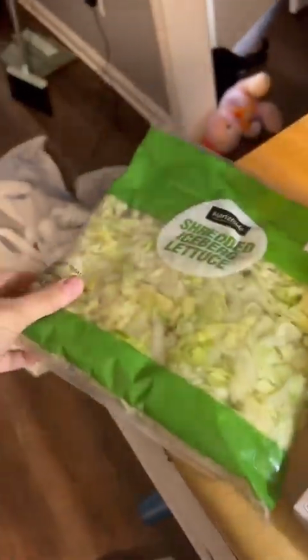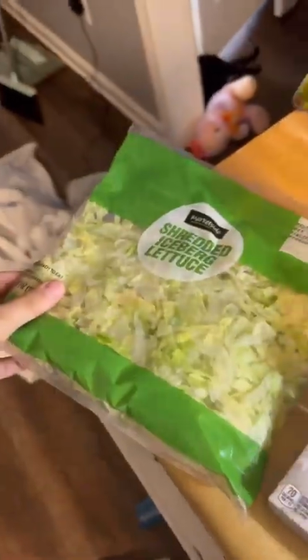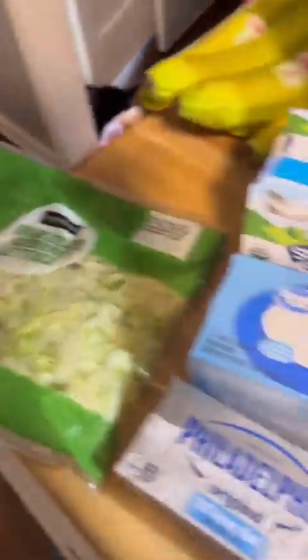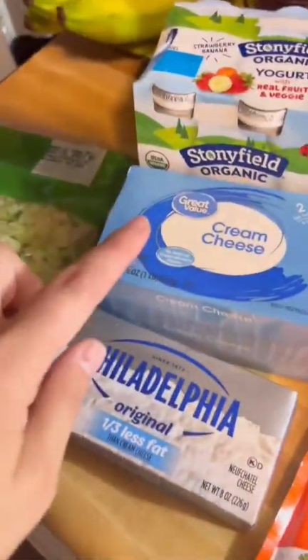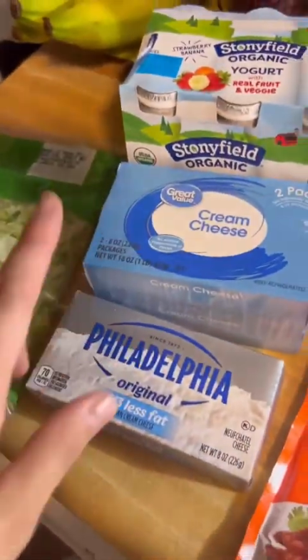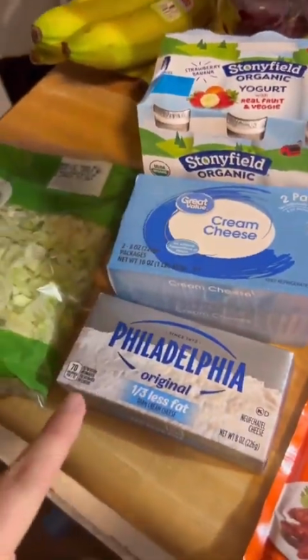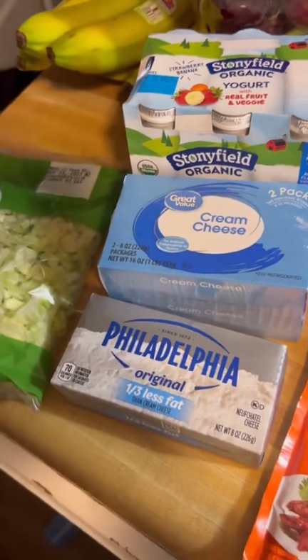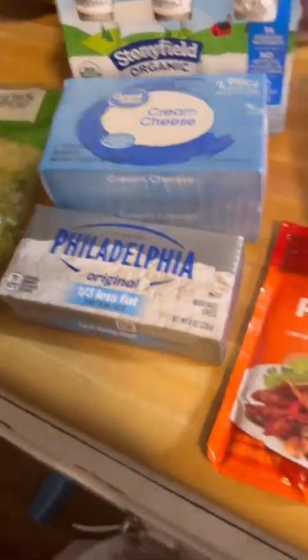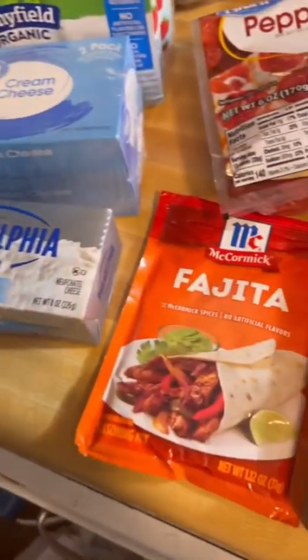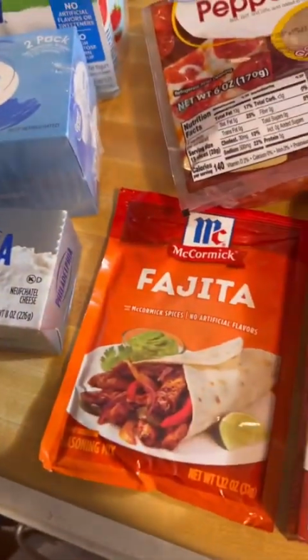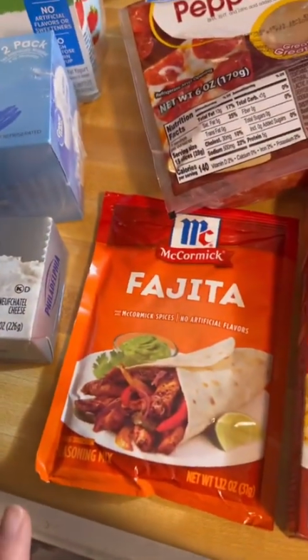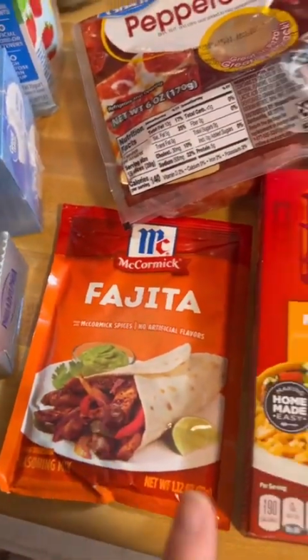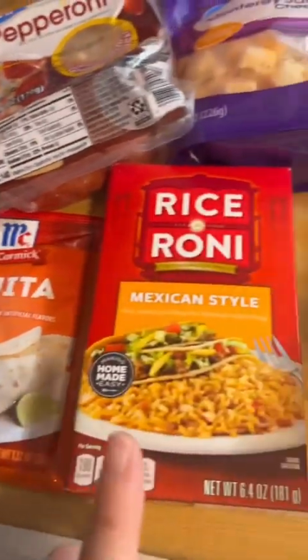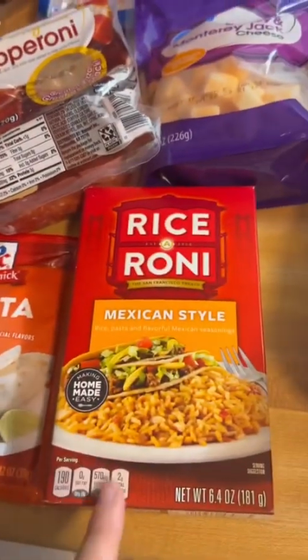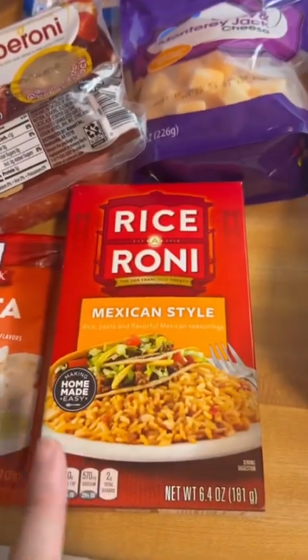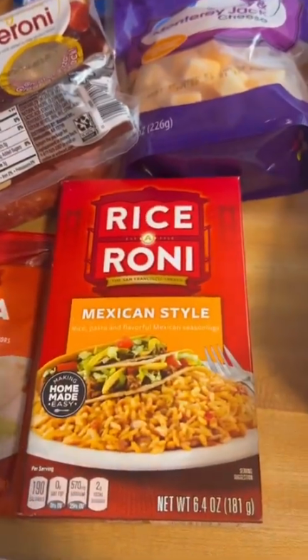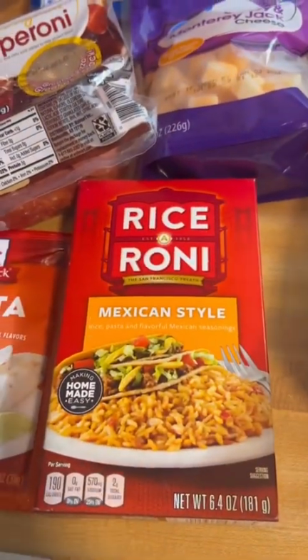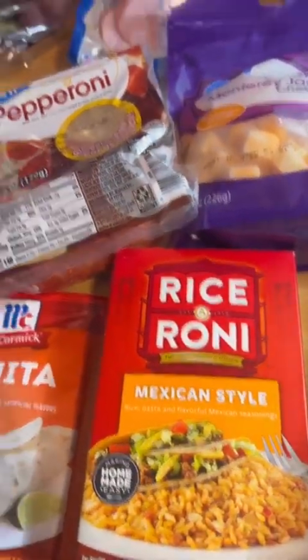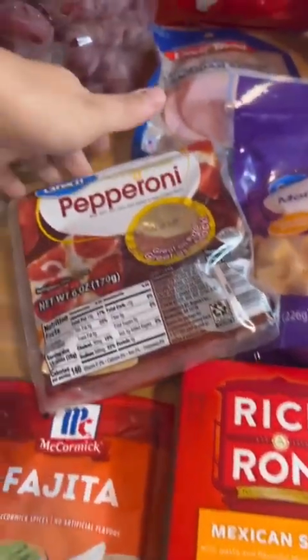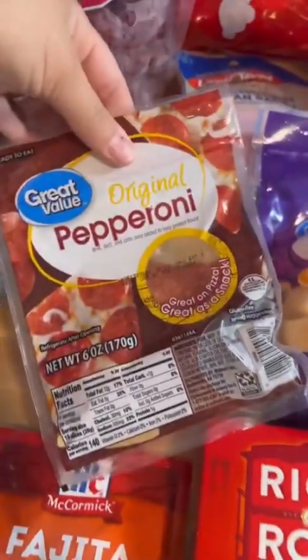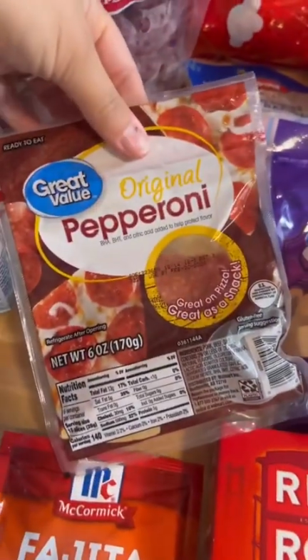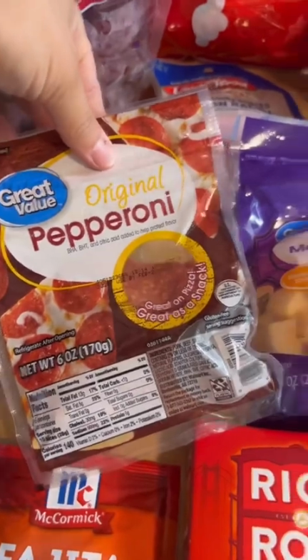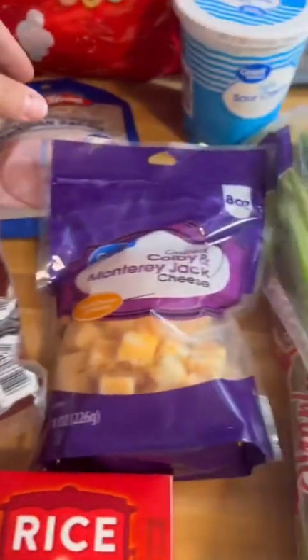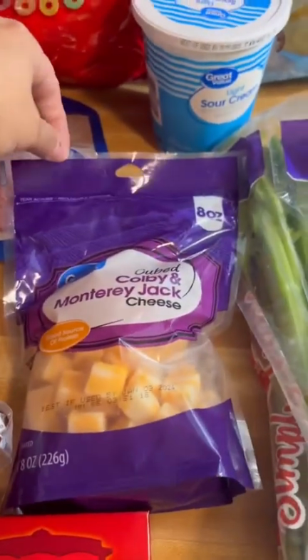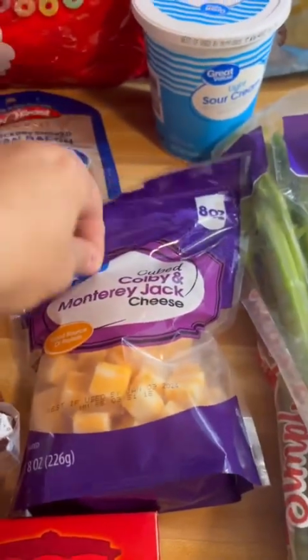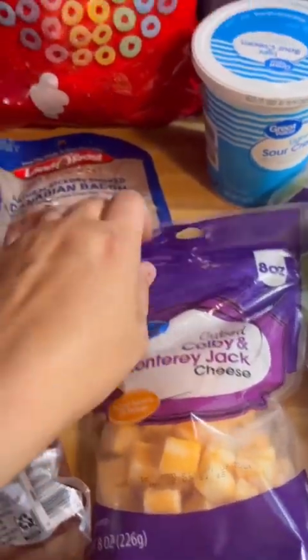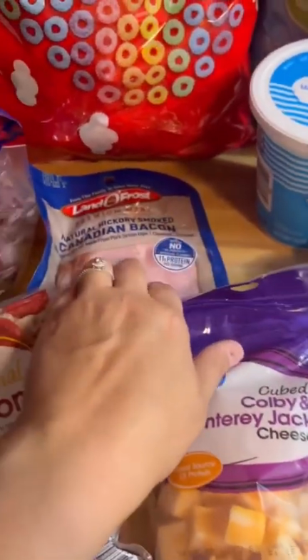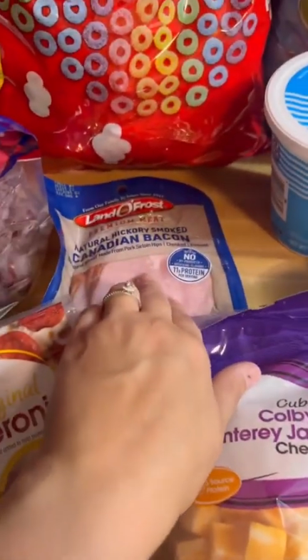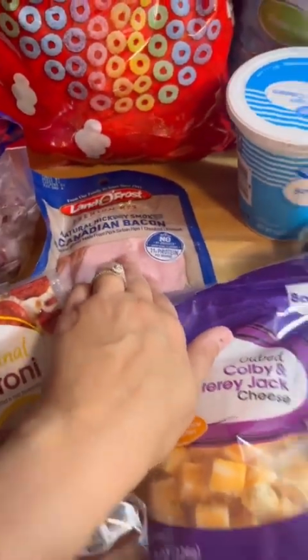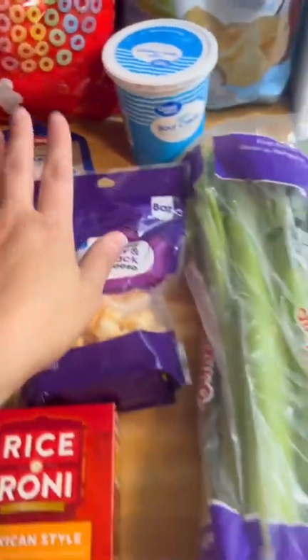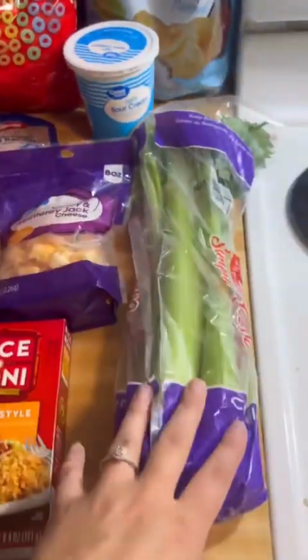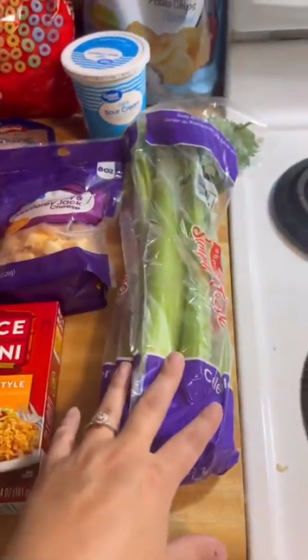A thing of lettuce, two things of cream cheese, a fajita pack, Mexican rice, pepperonis, cheese cubes. I don't know if I said Canadian bacon, and a thing of celery.